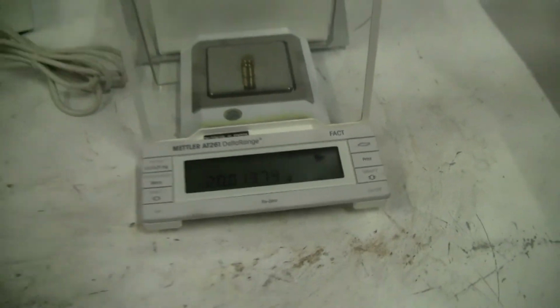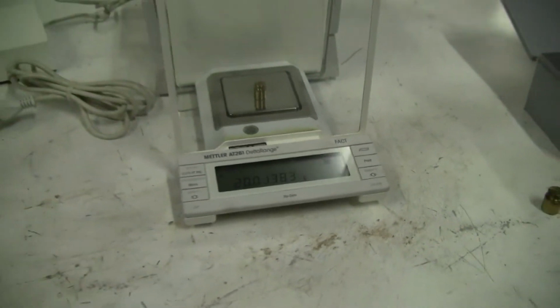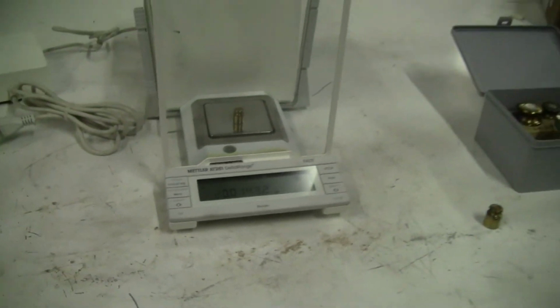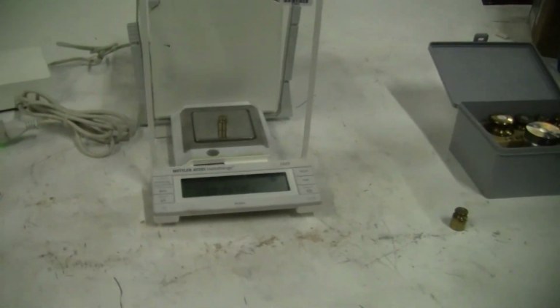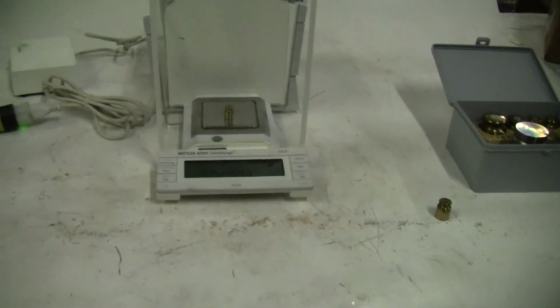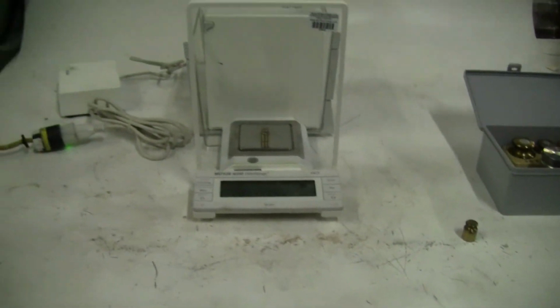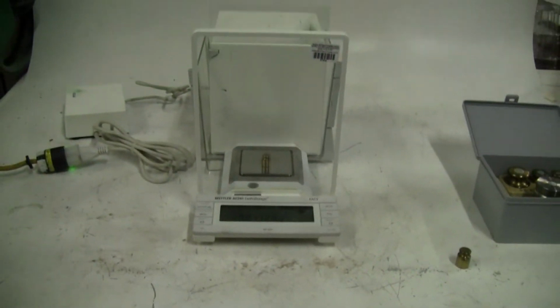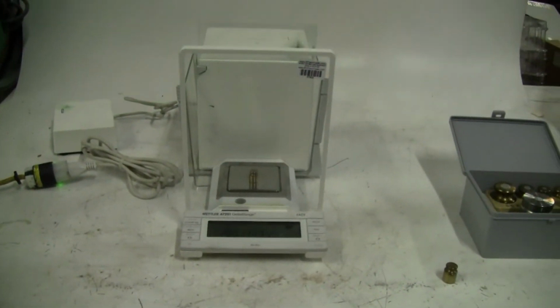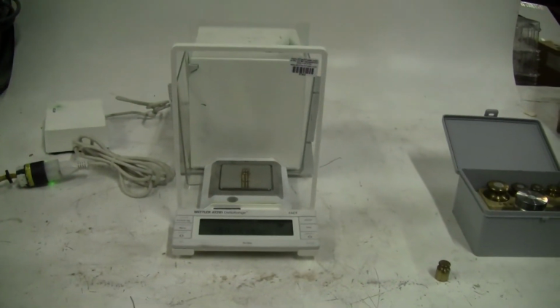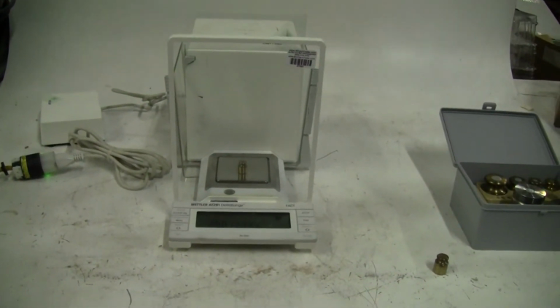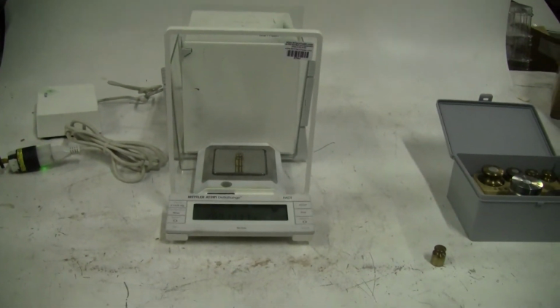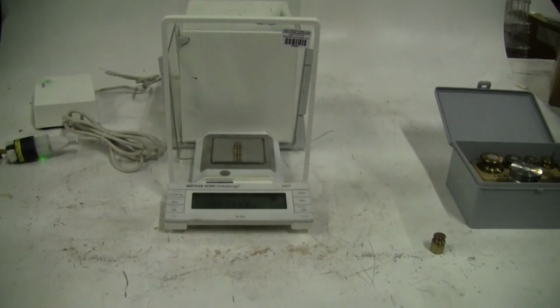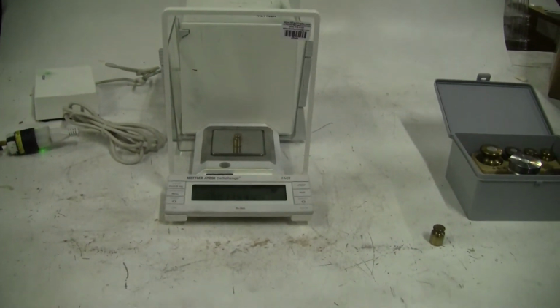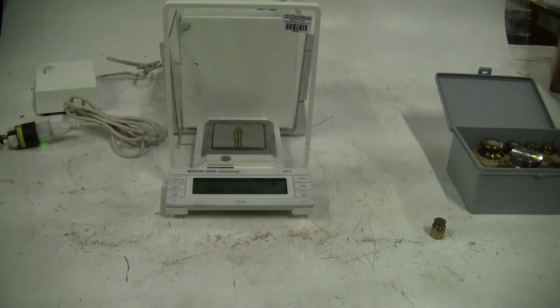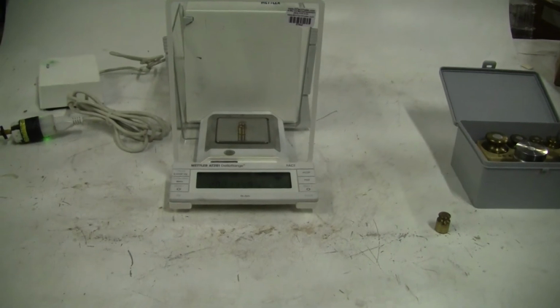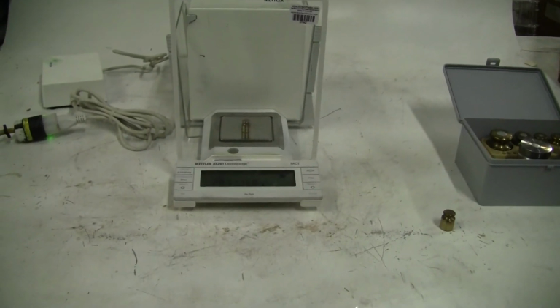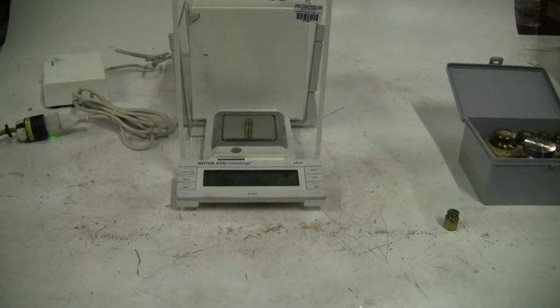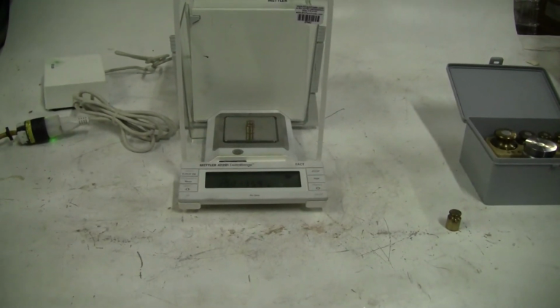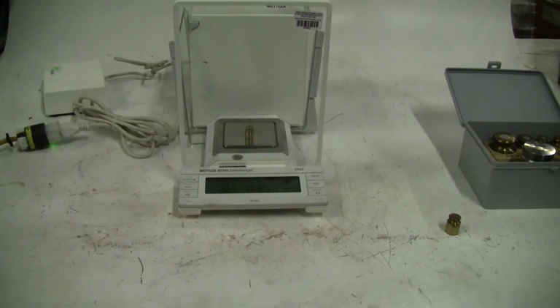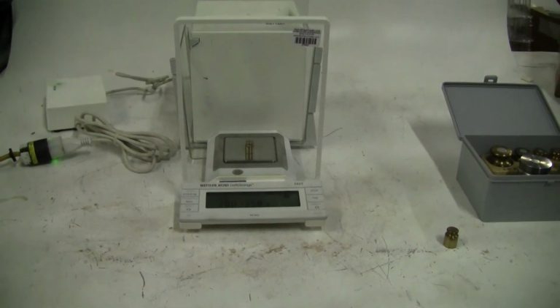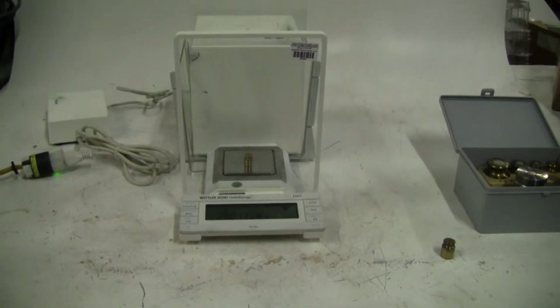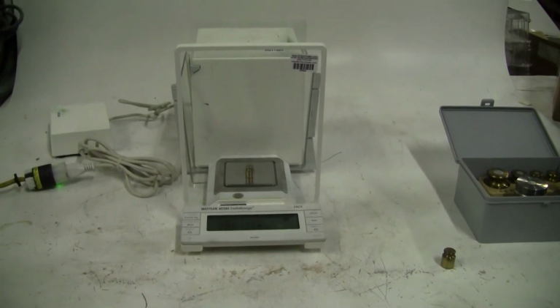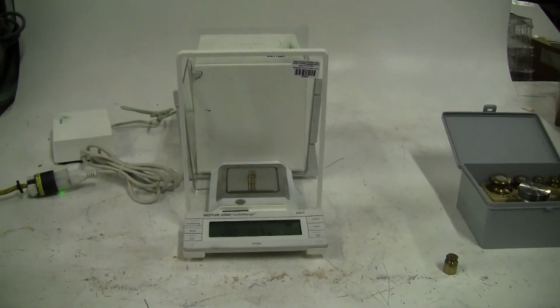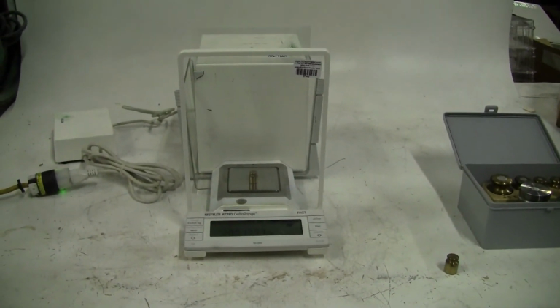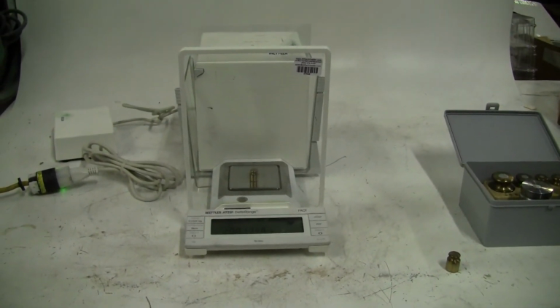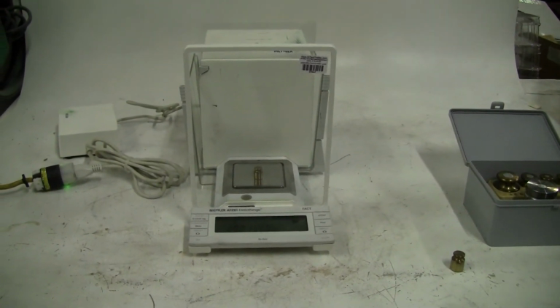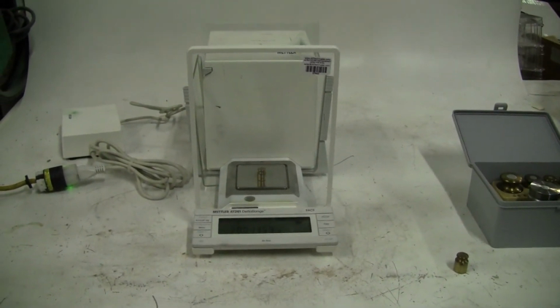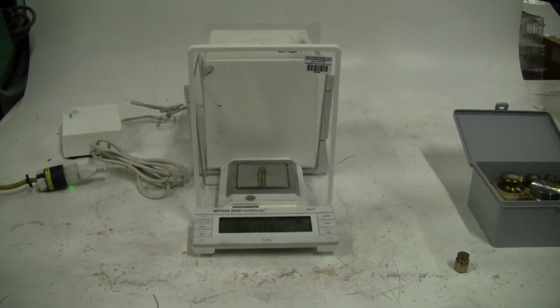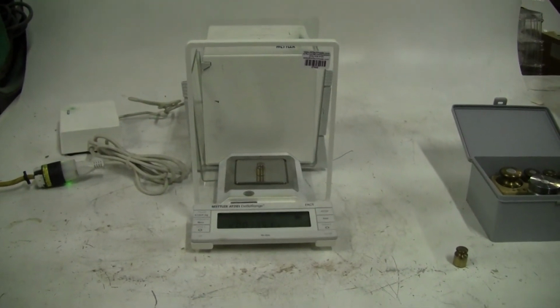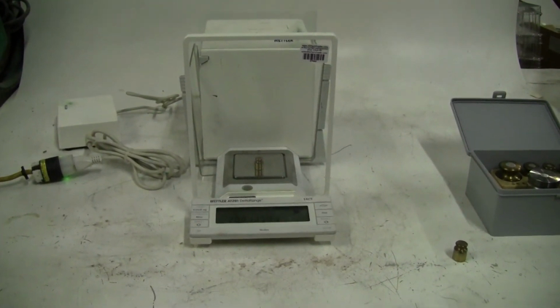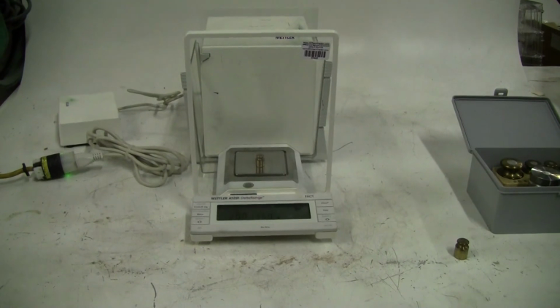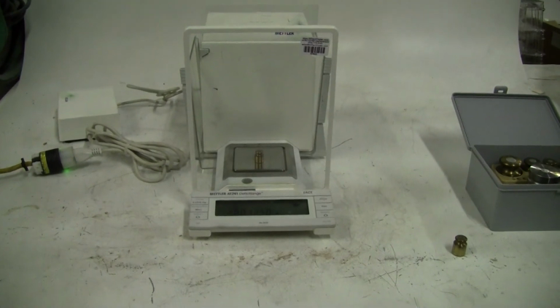It's a little cosmetic cleanup, but other than that it works fine. If you have any further questions, please give us a call at 609-518-9100. Thanks again from HitechTrader.